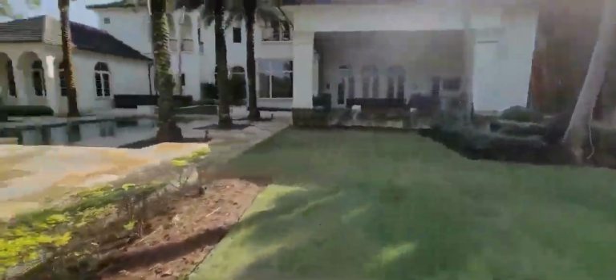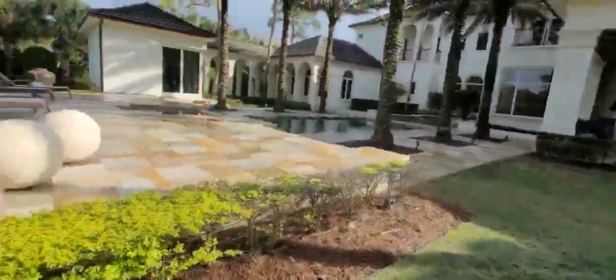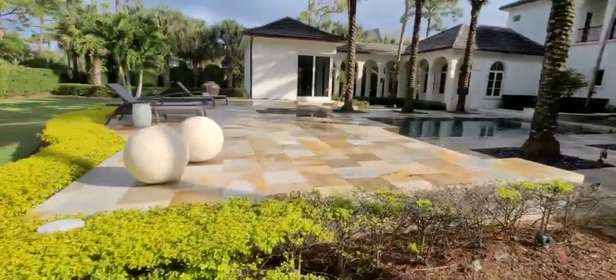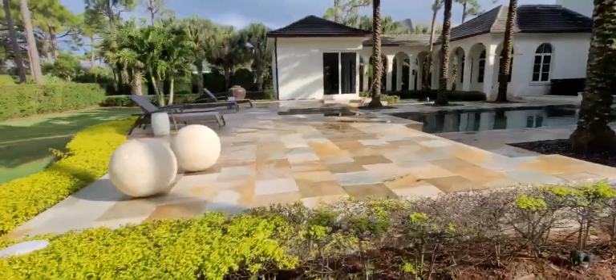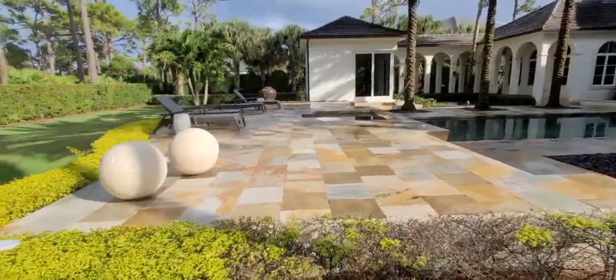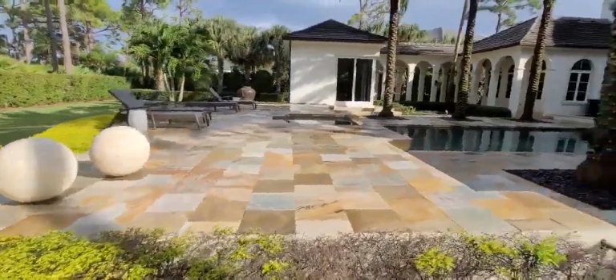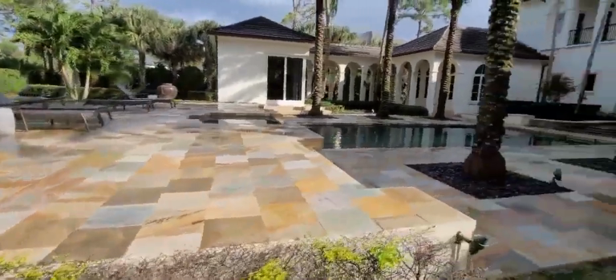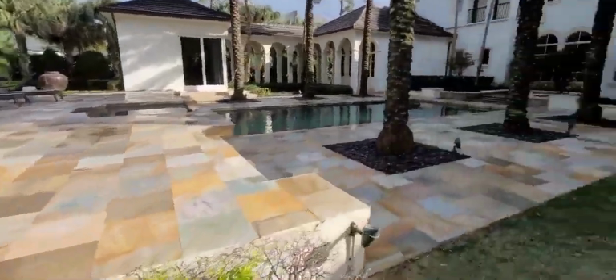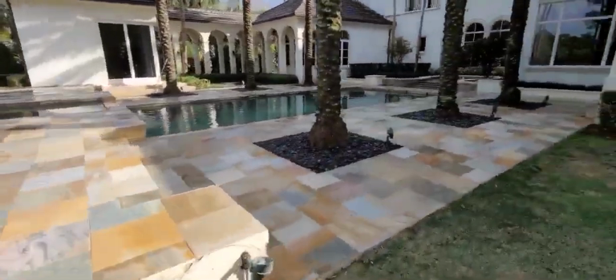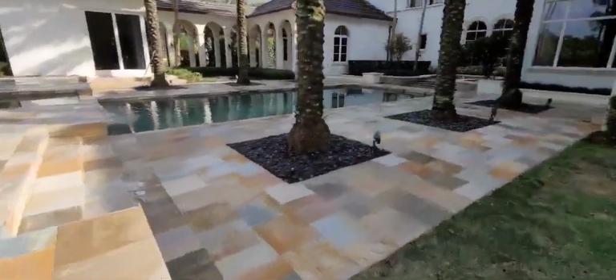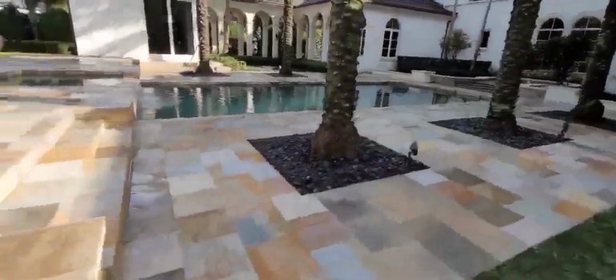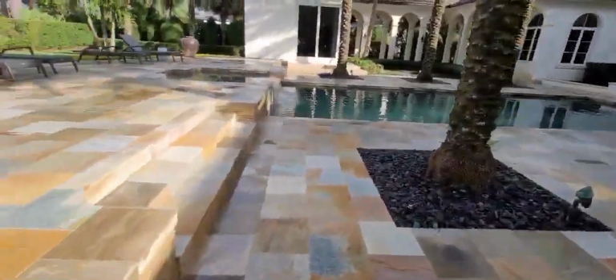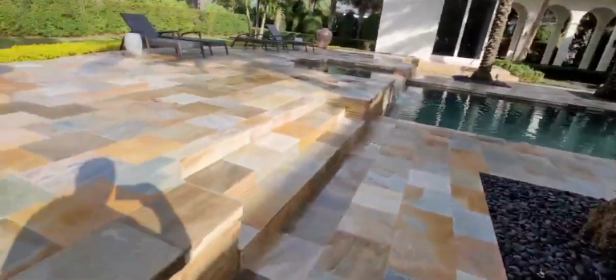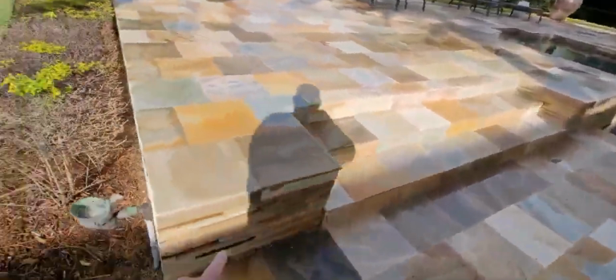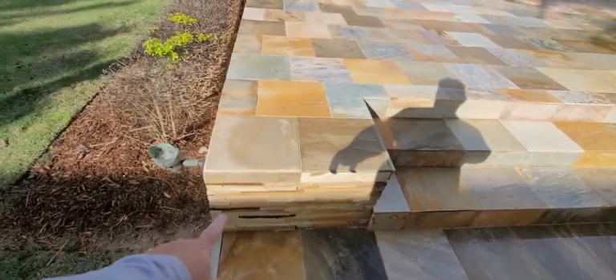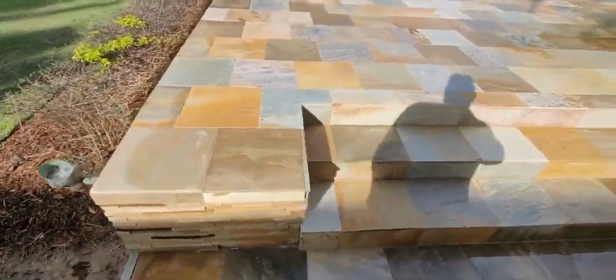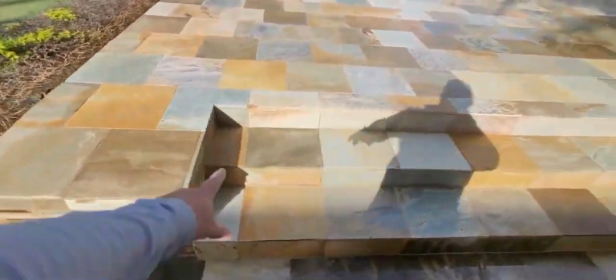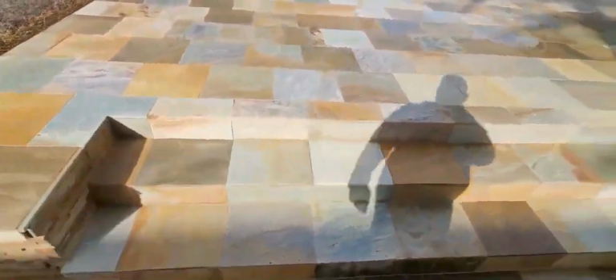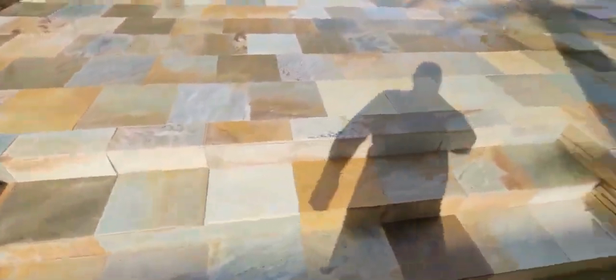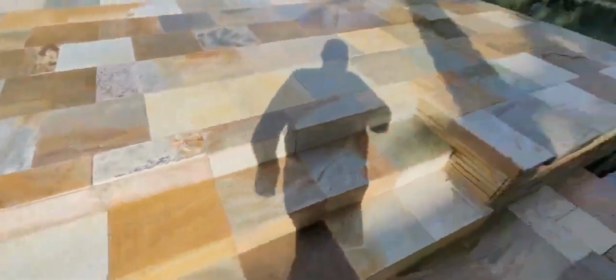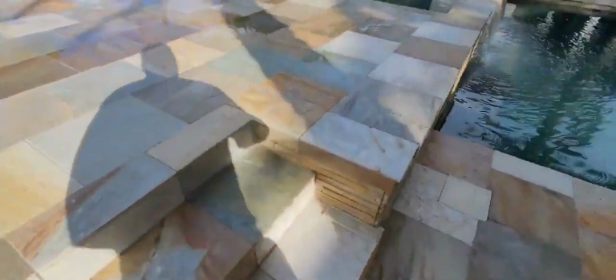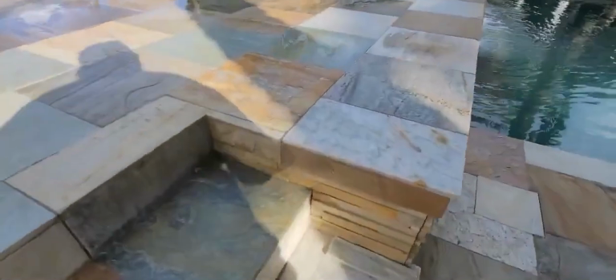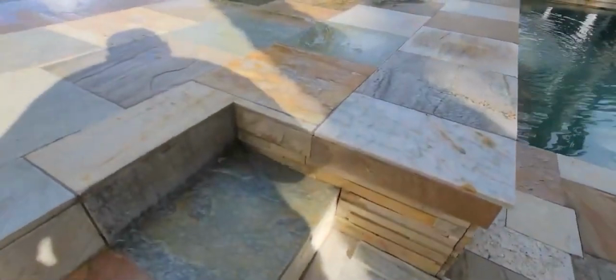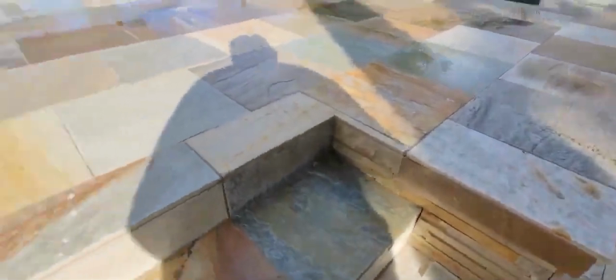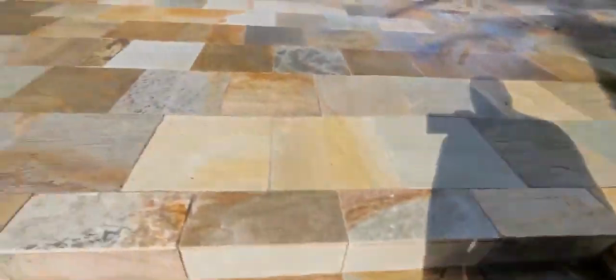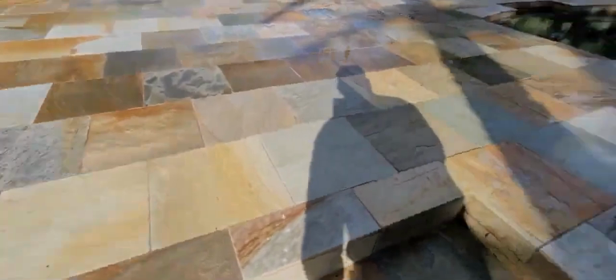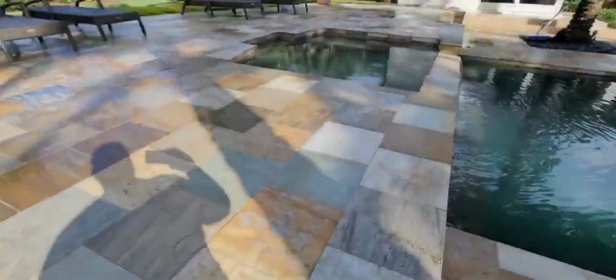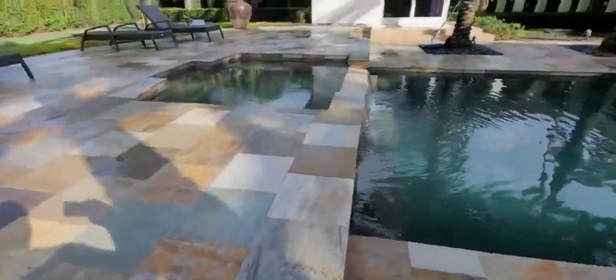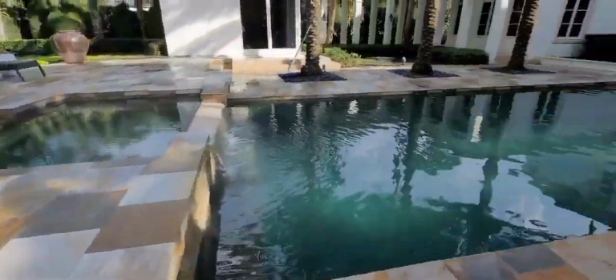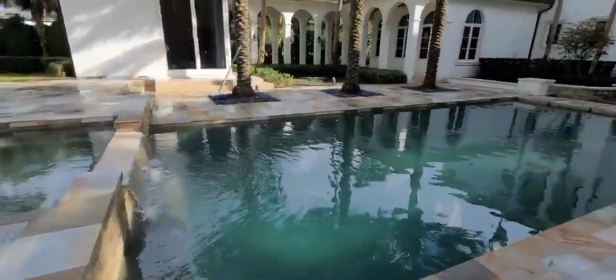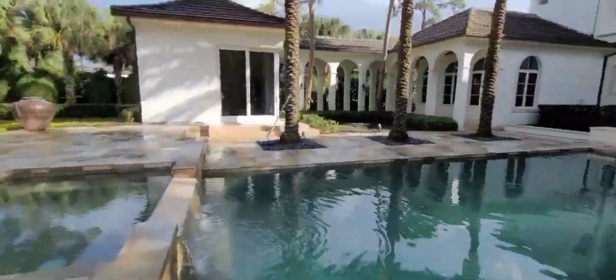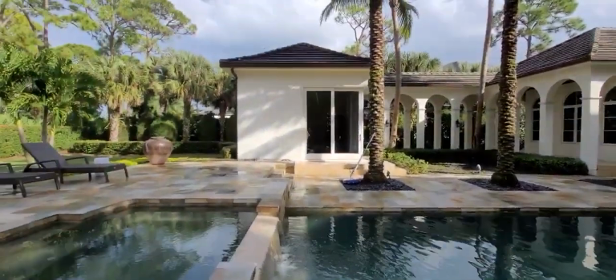Look at the color in this pool deck now that it's all clean. It looks really, really nice. Remember all that mold and mildew that was here? It's all gone. Nice and clean — no dirt in your pool.